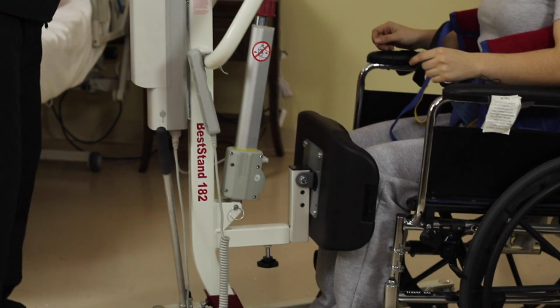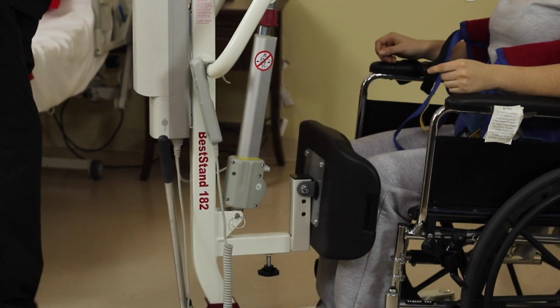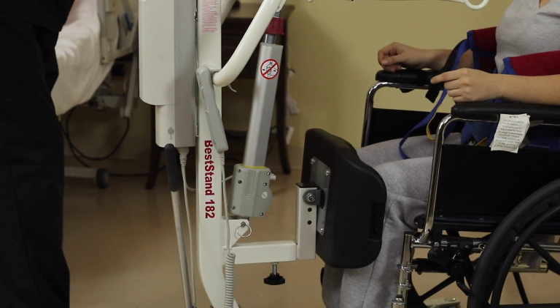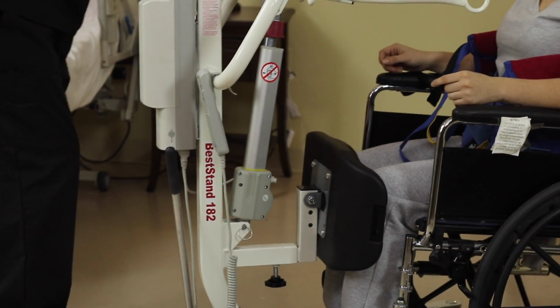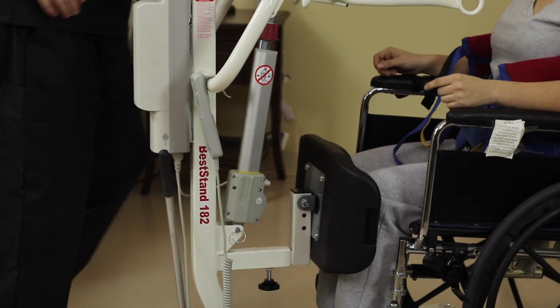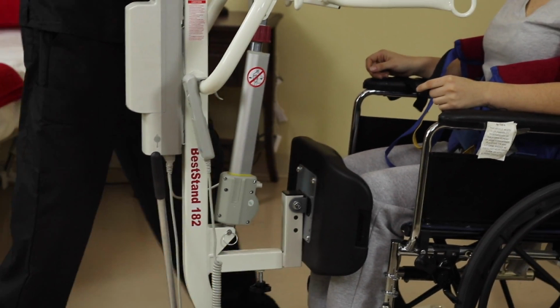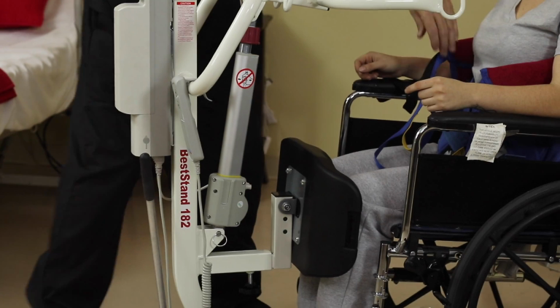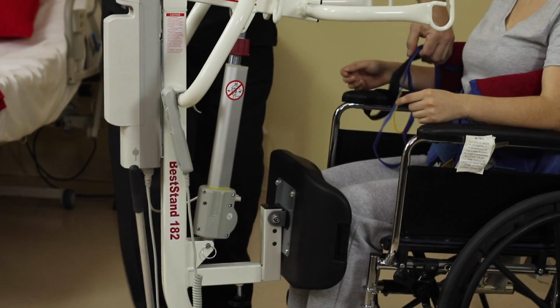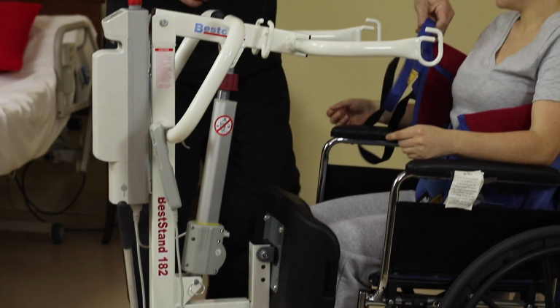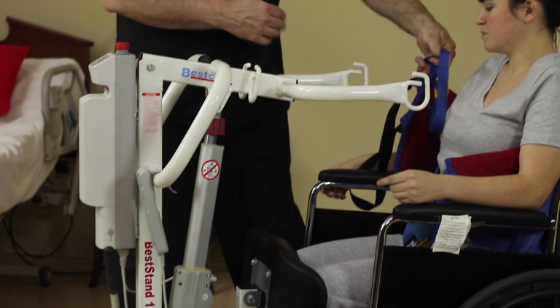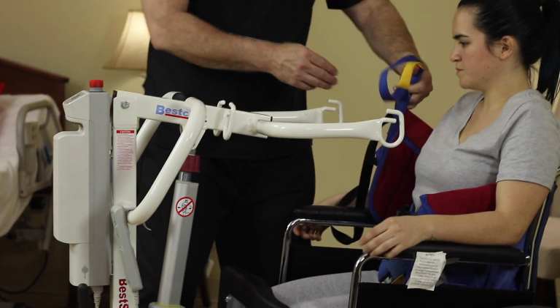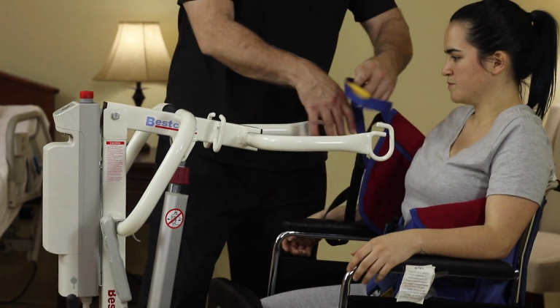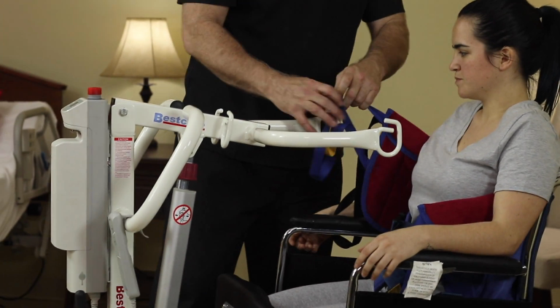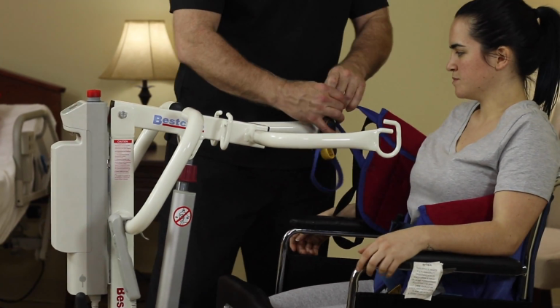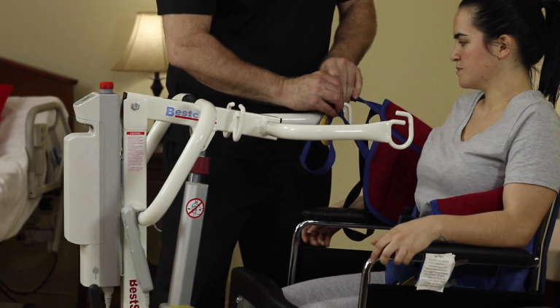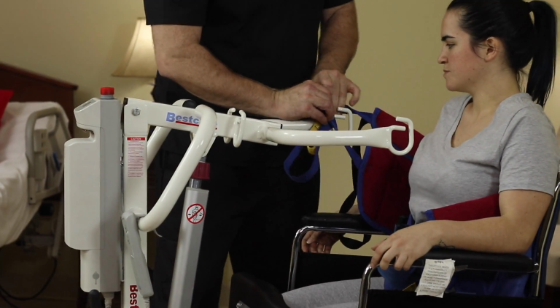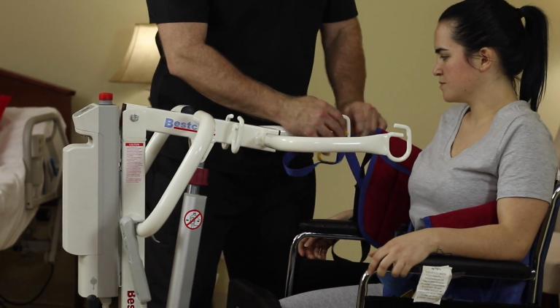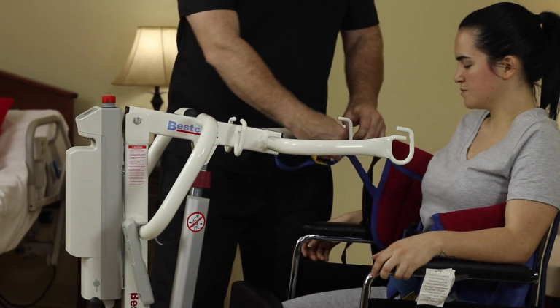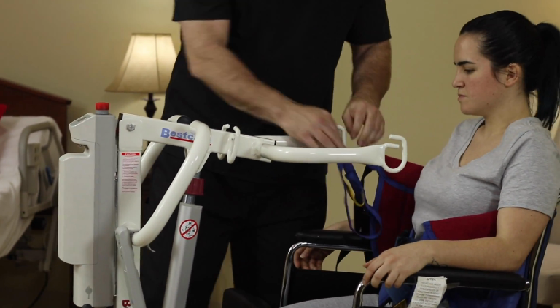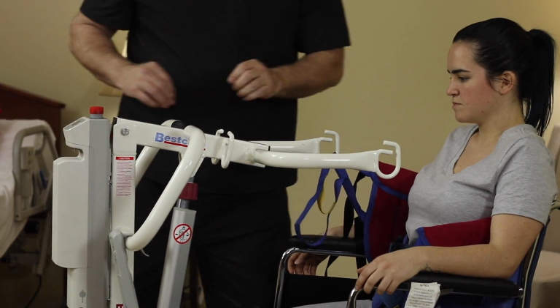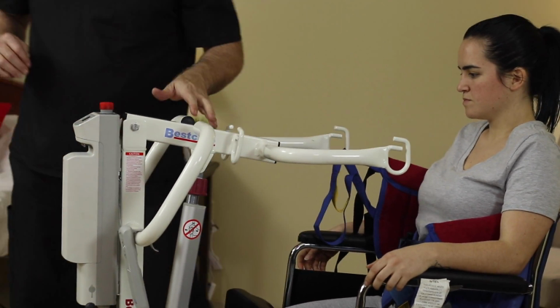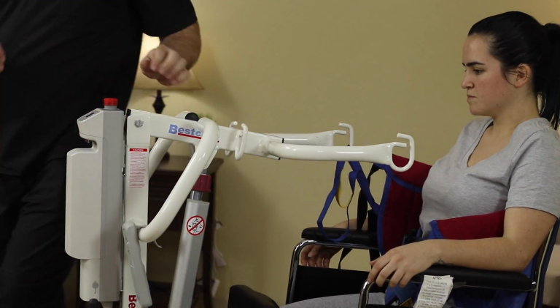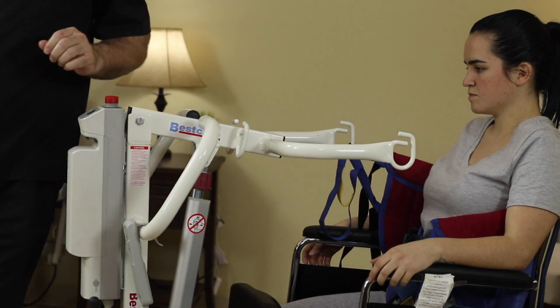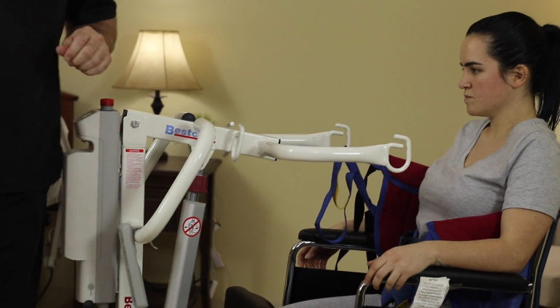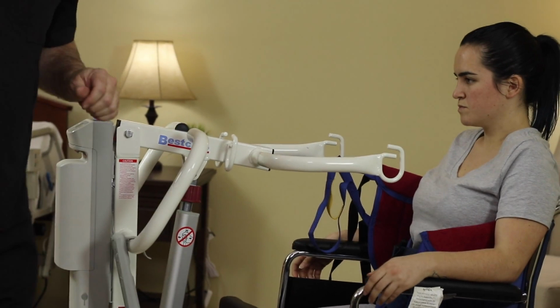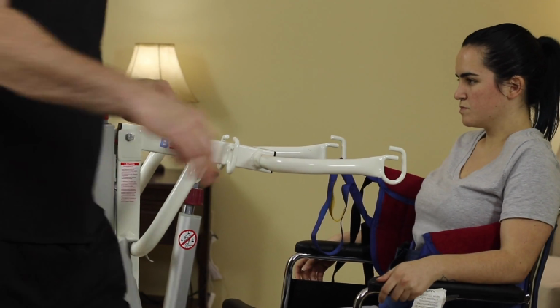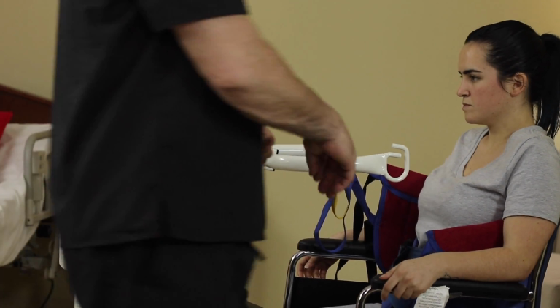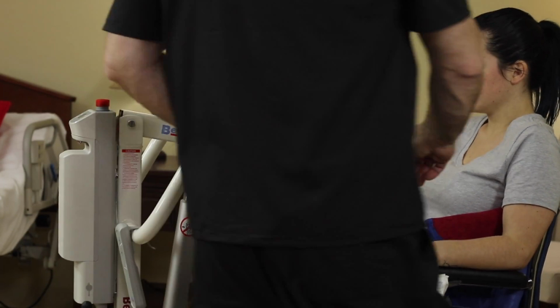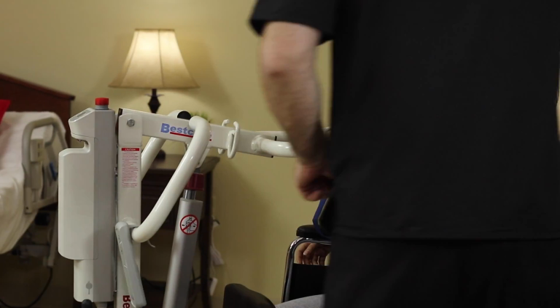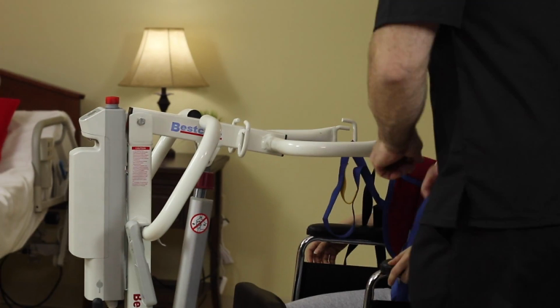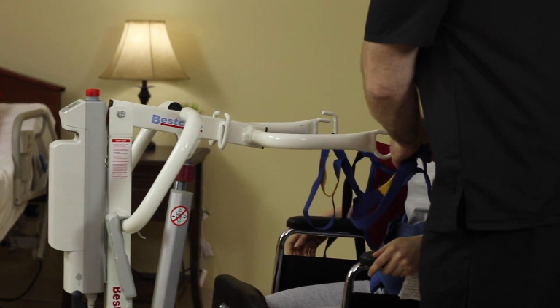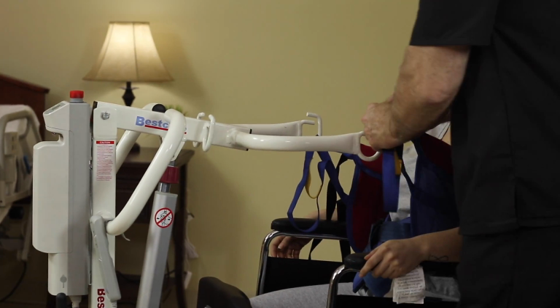Lock the wheels. Connect the loop to the hook closest to the patient on both sides.